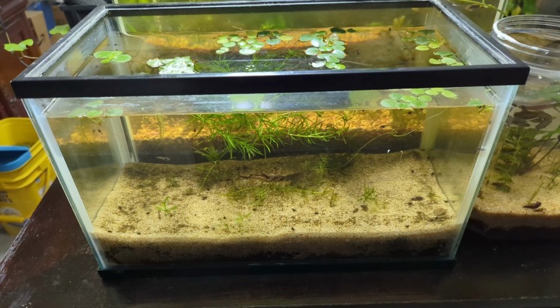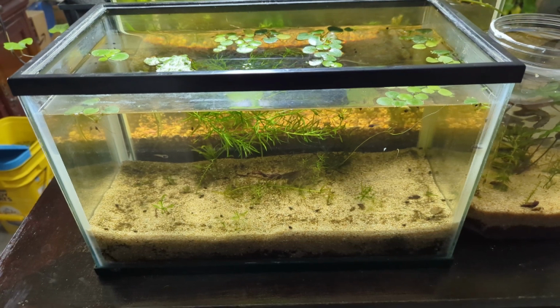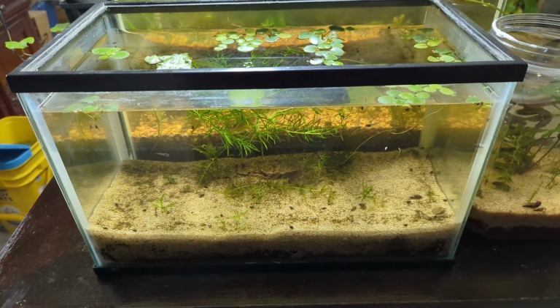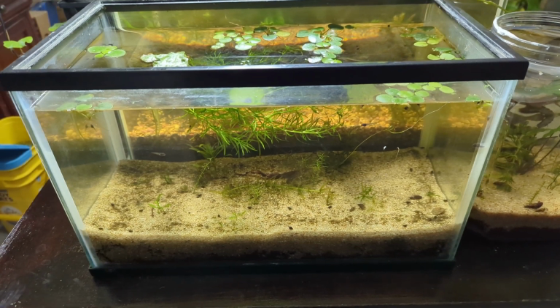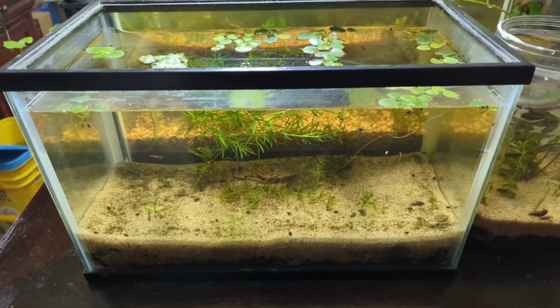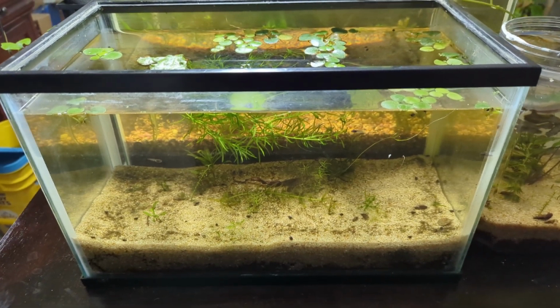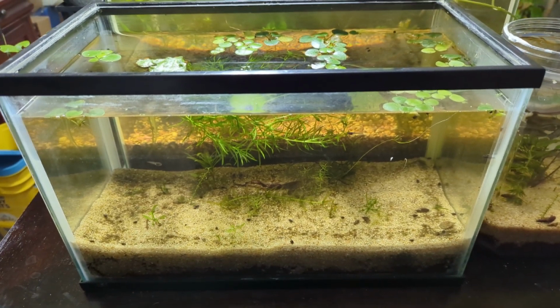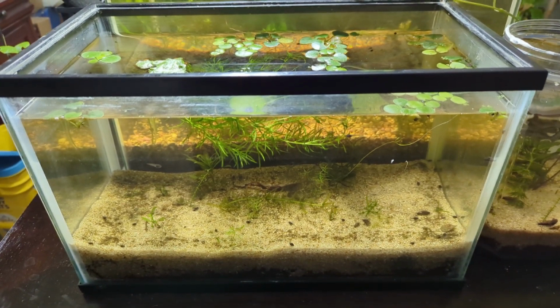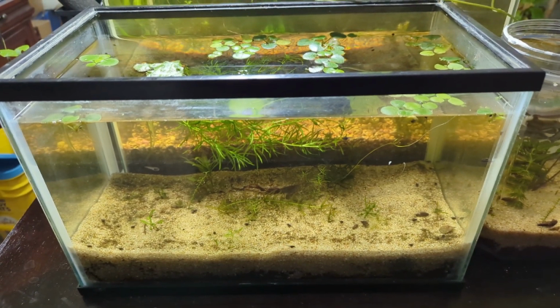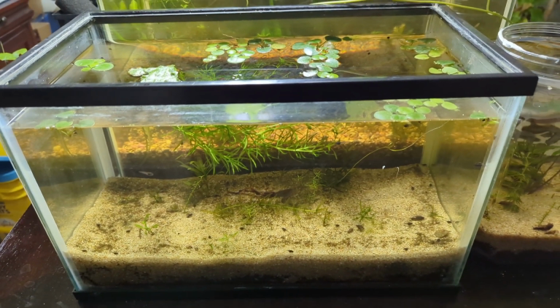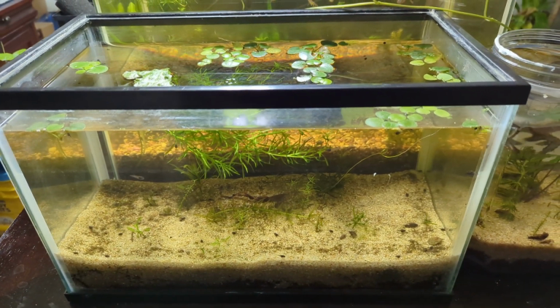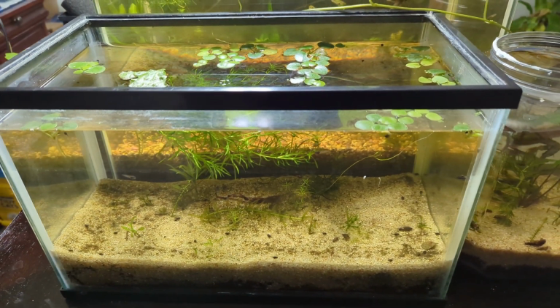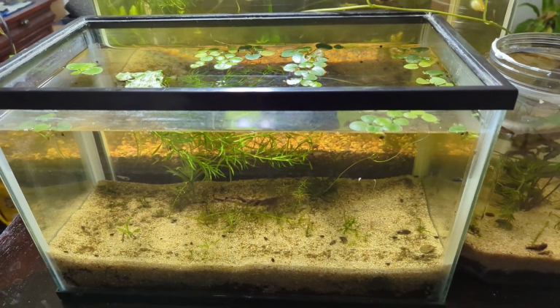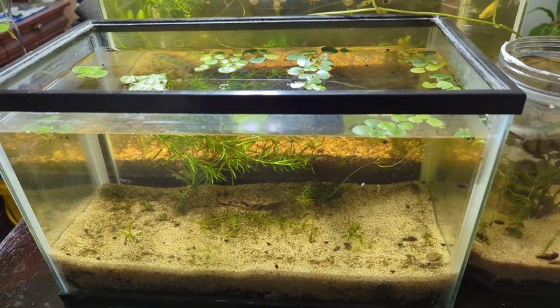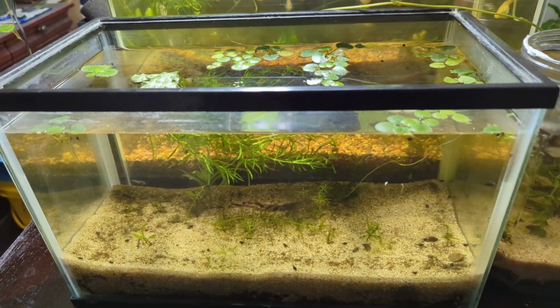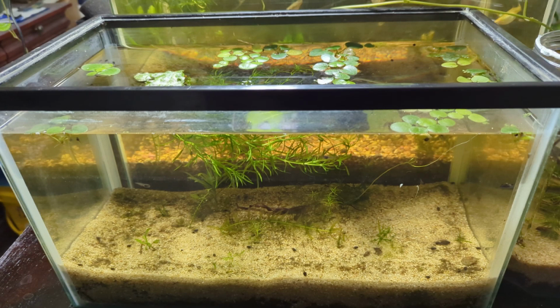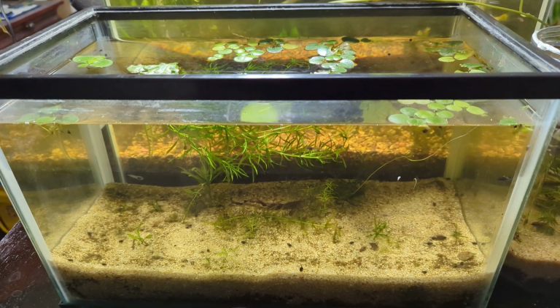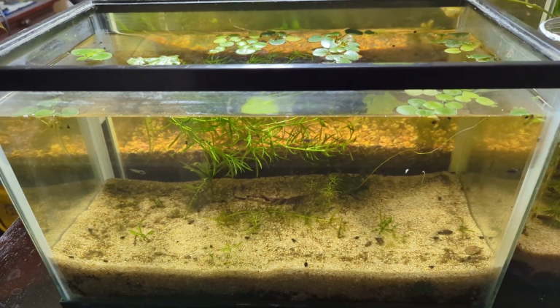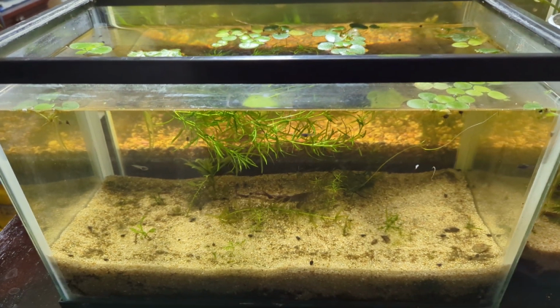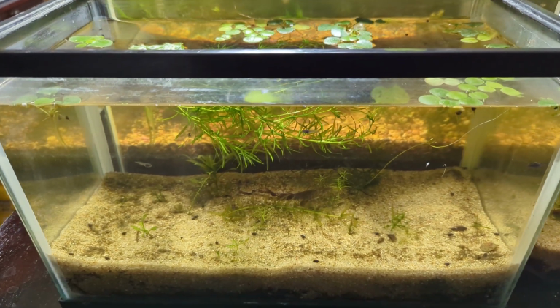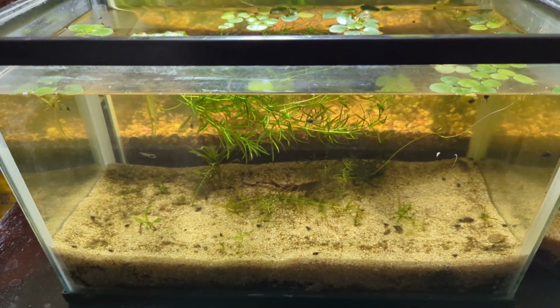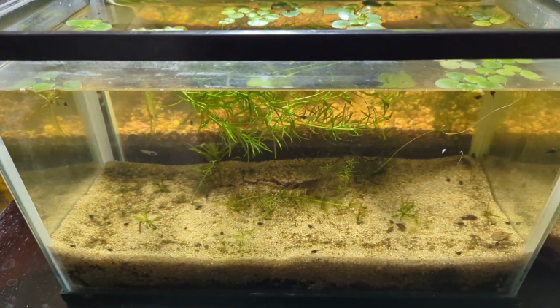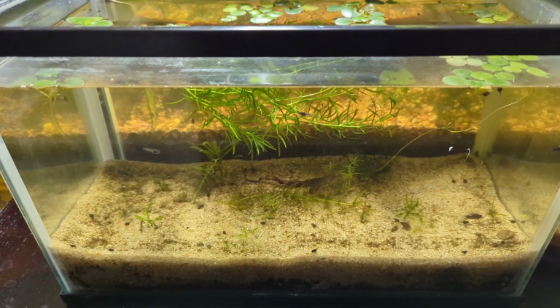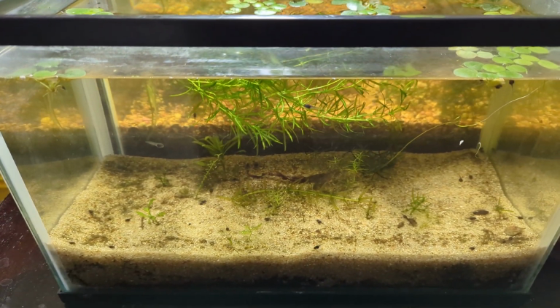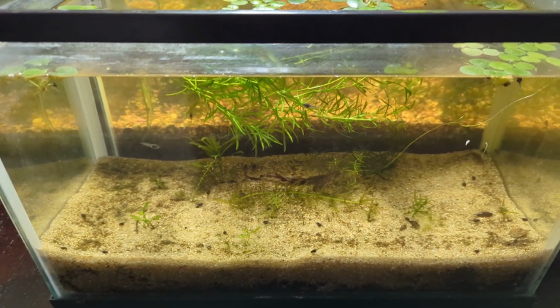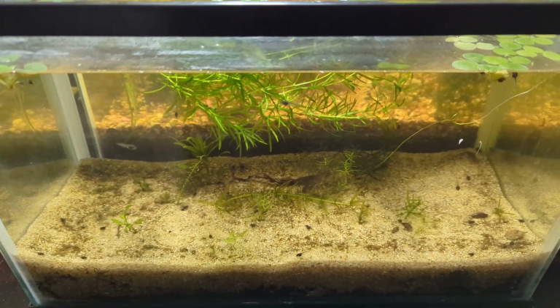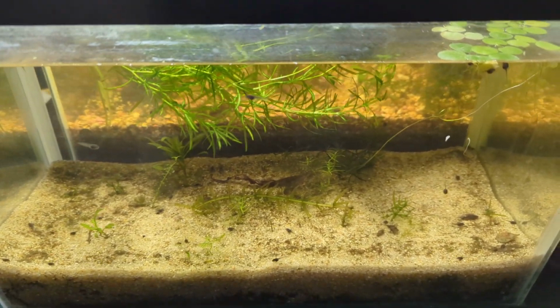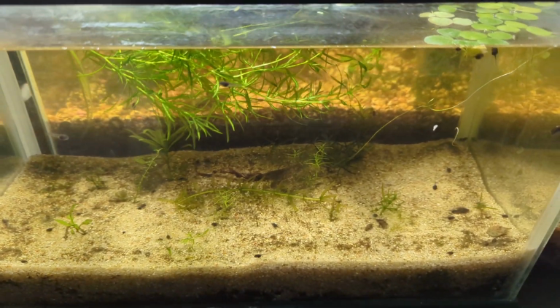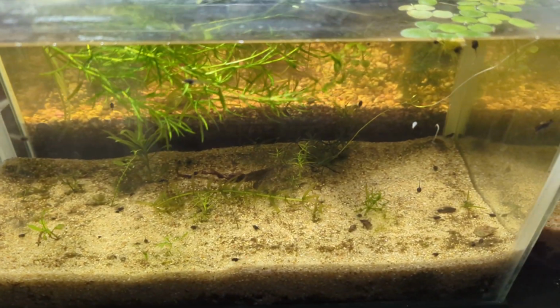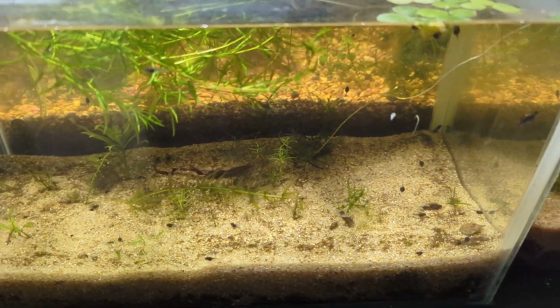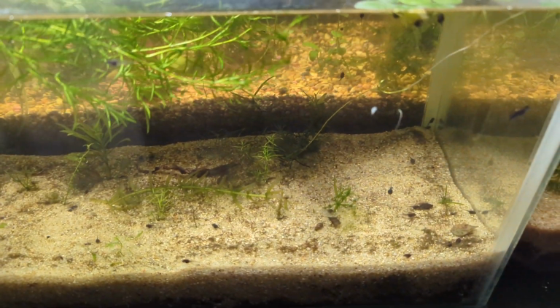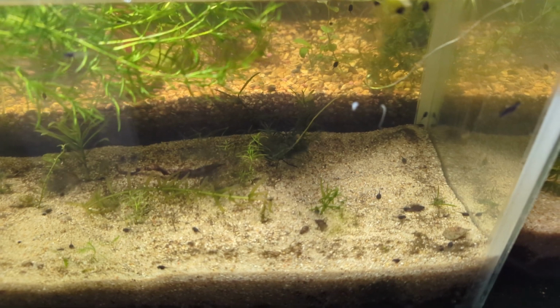Good morning, YouTube. Today's going to be a rather short video. This is day nine for the frog tadpole tank.